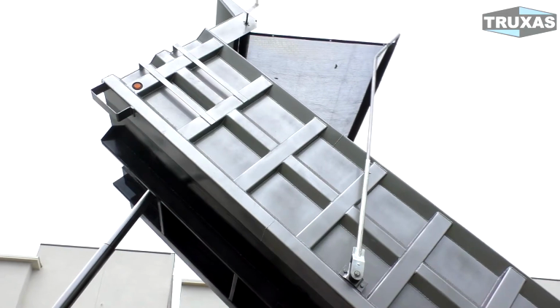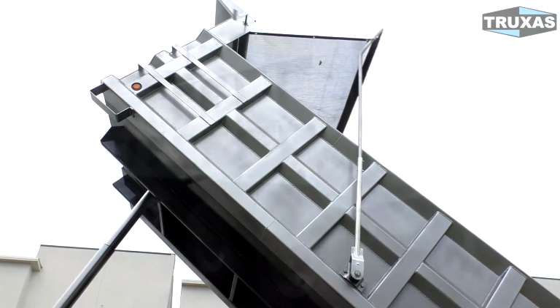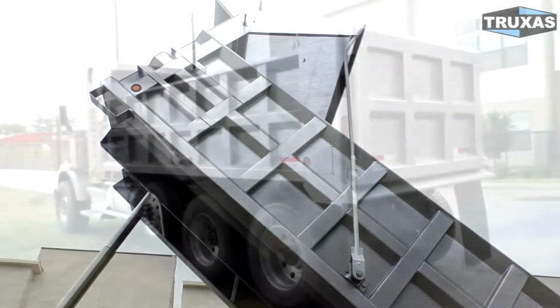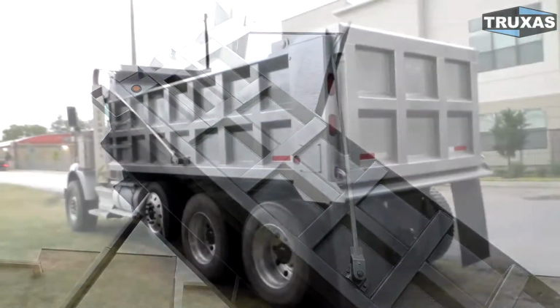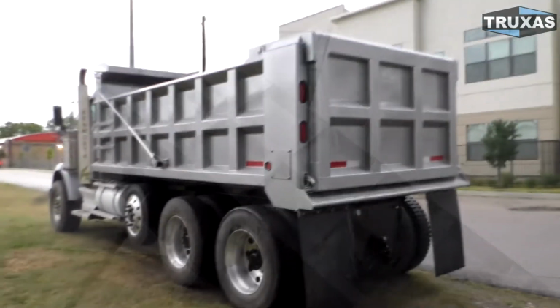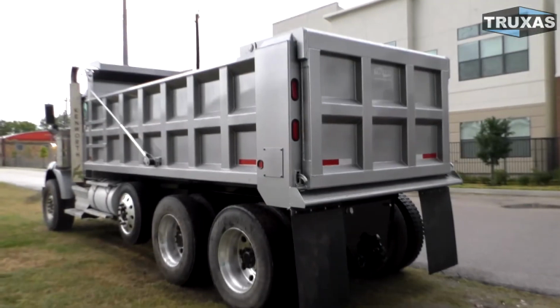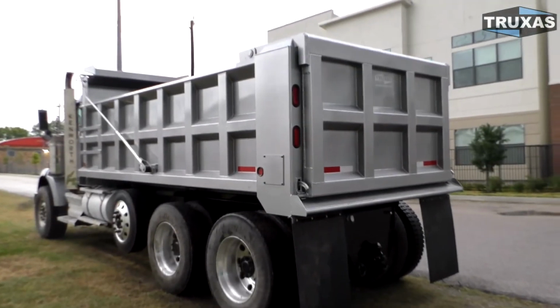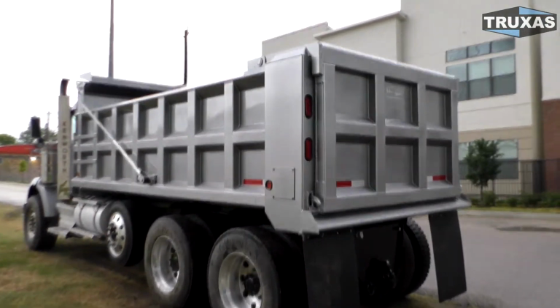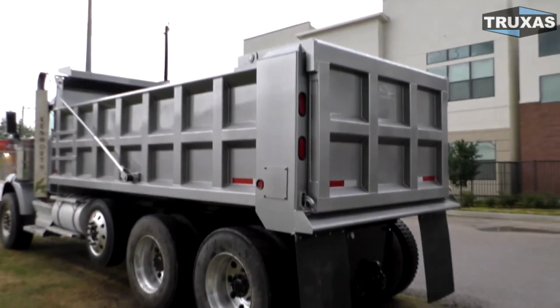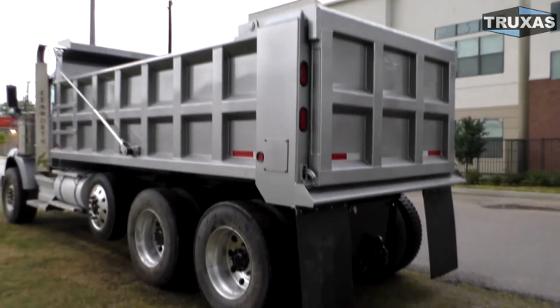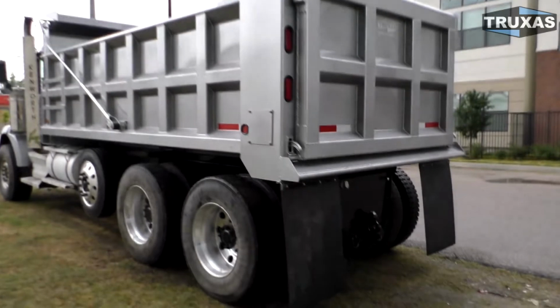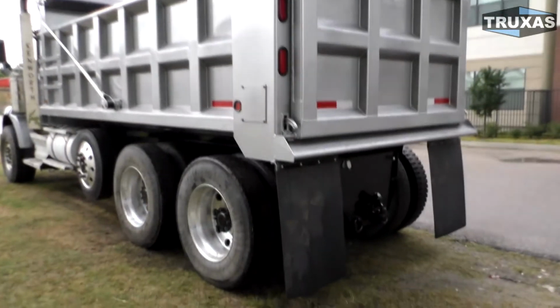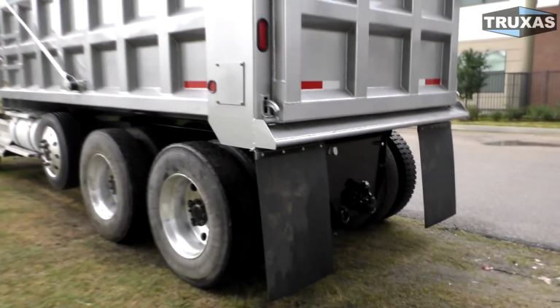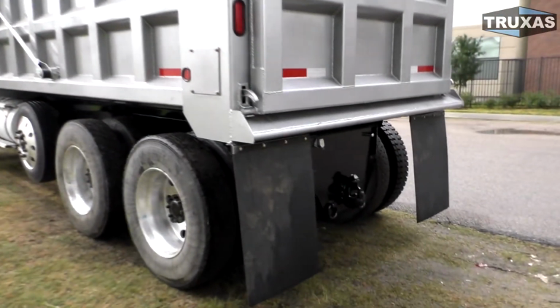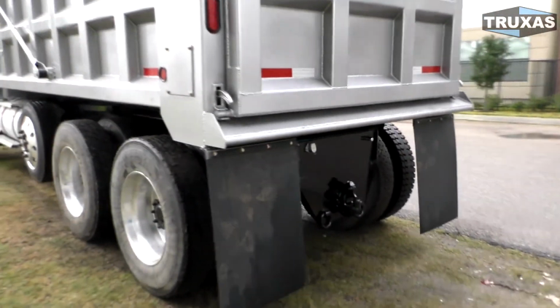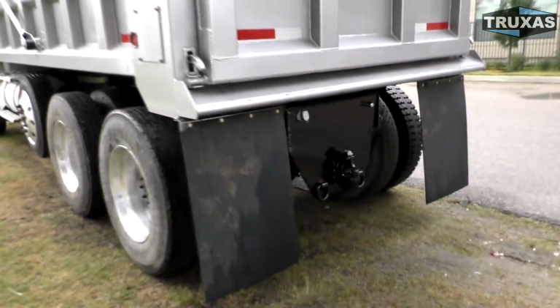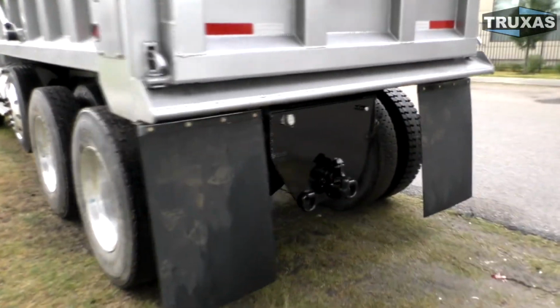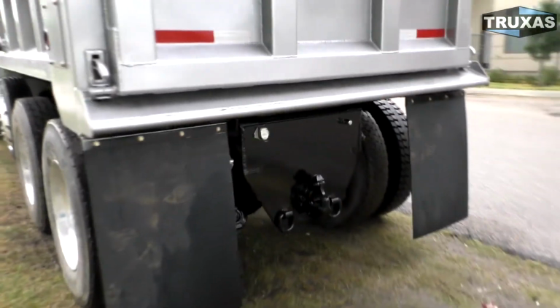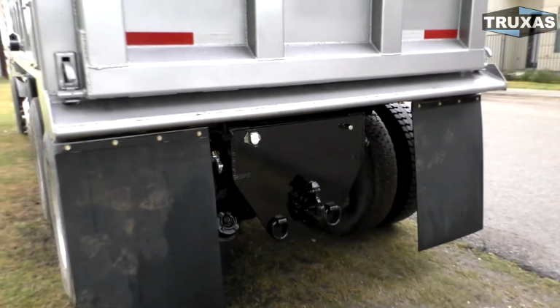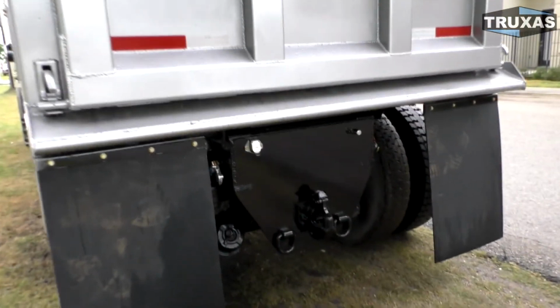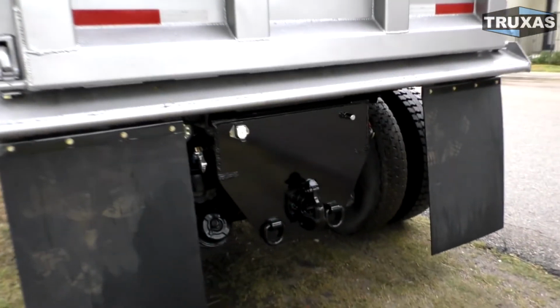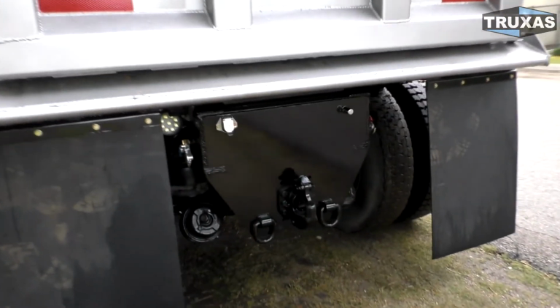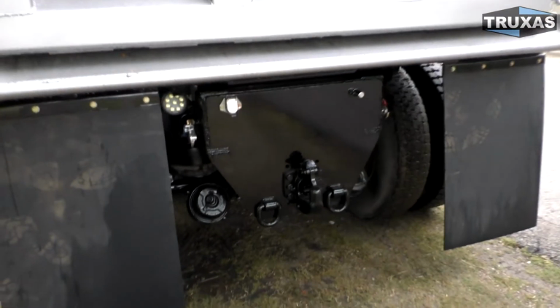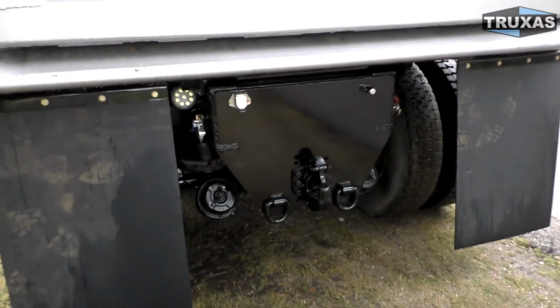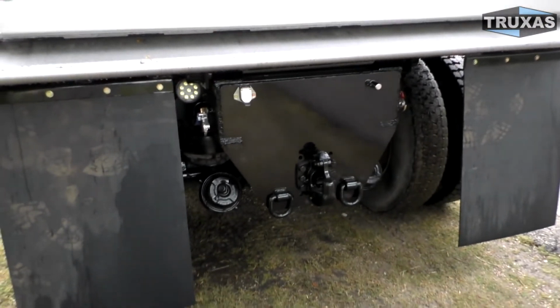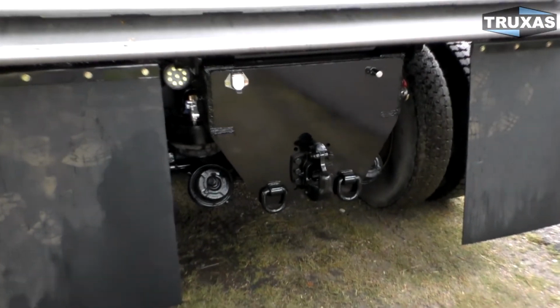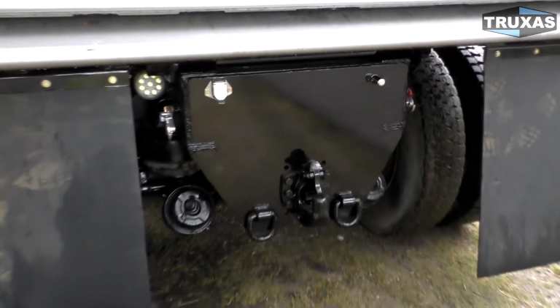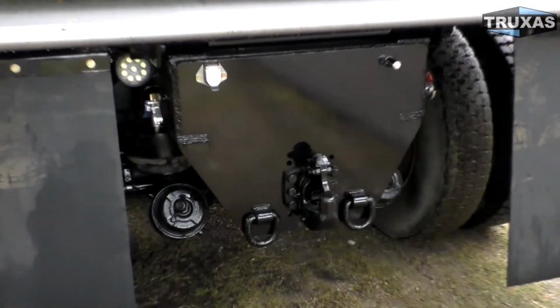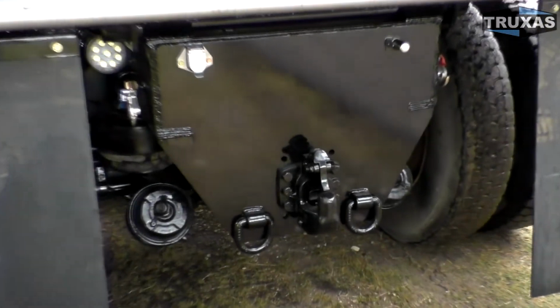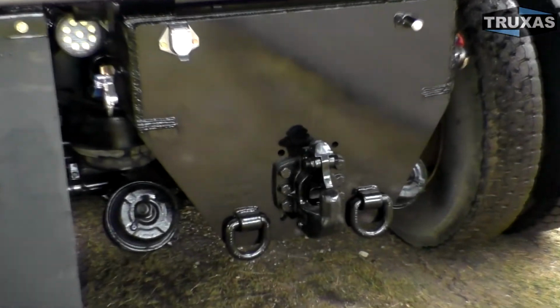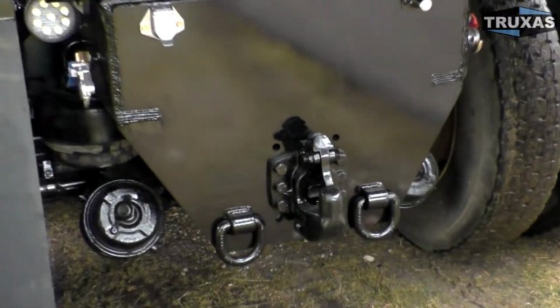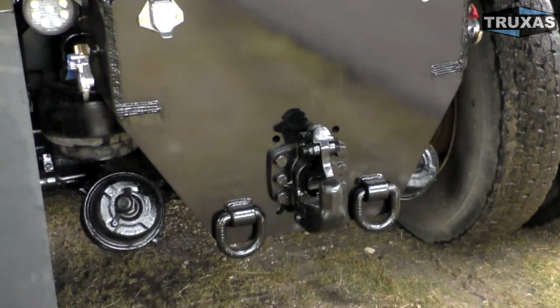This has a high lift tailgate, as you can see, and a hitch plate with pintle hitch. Glad hands up on the side. That is a 90,000 pound pintle hitch.